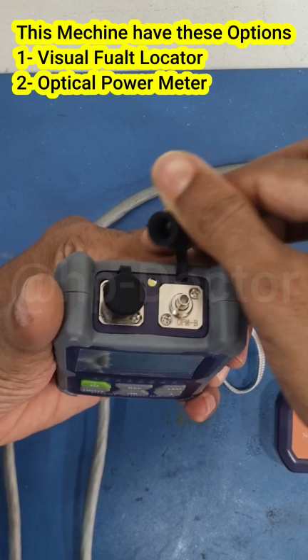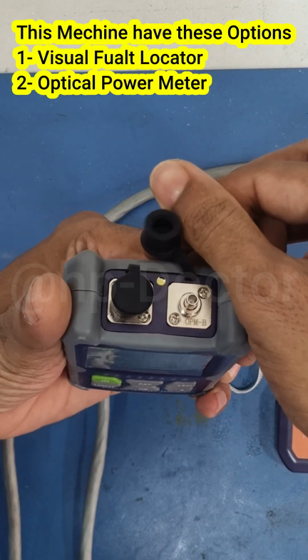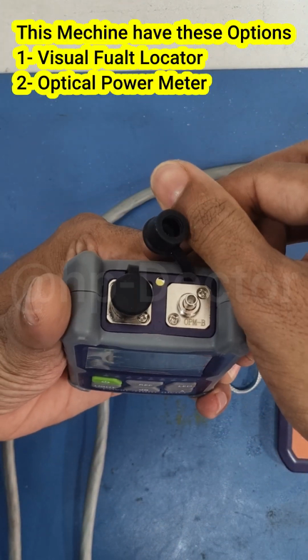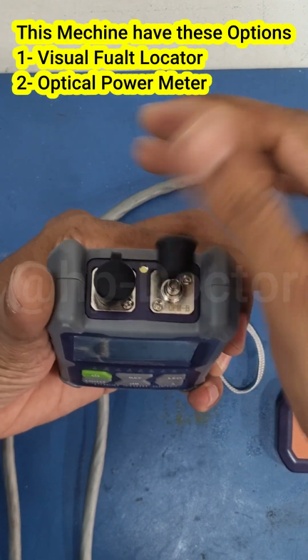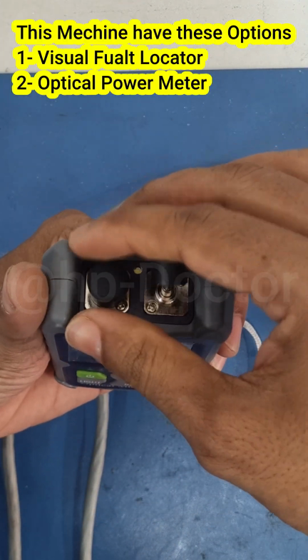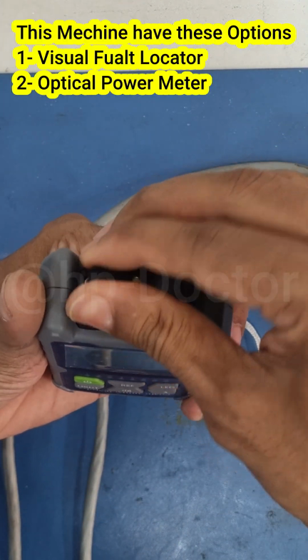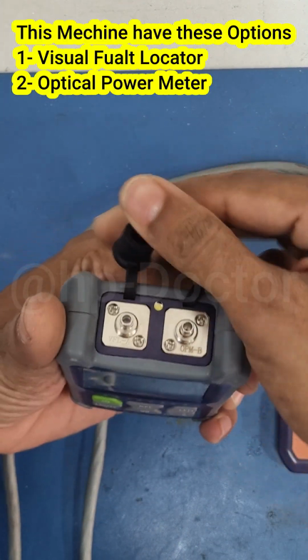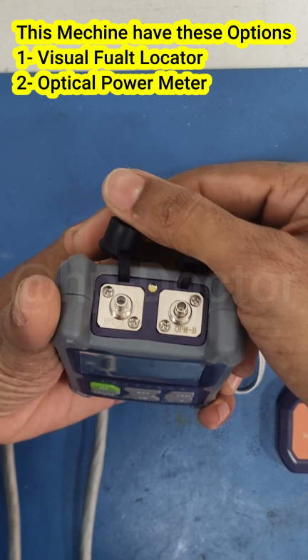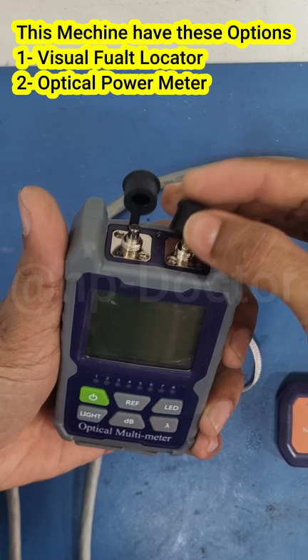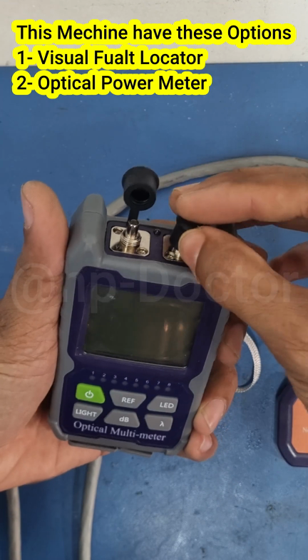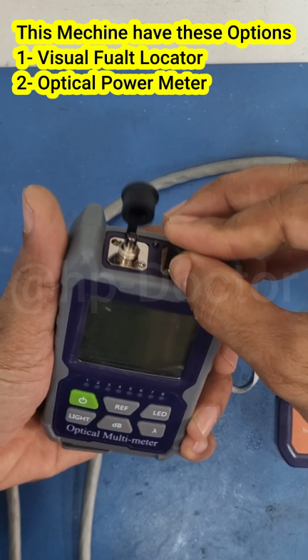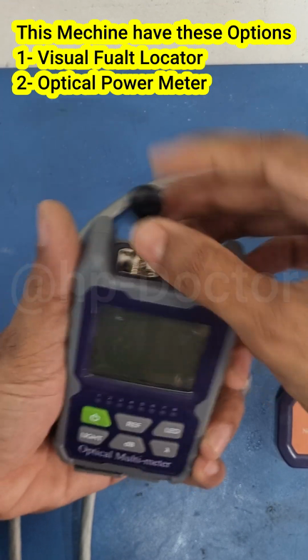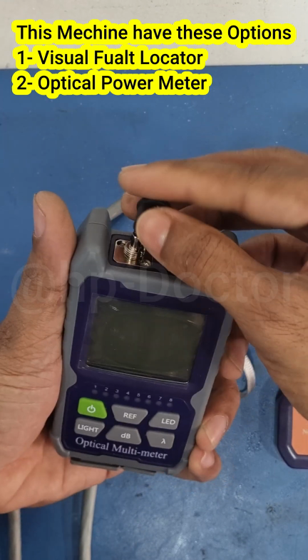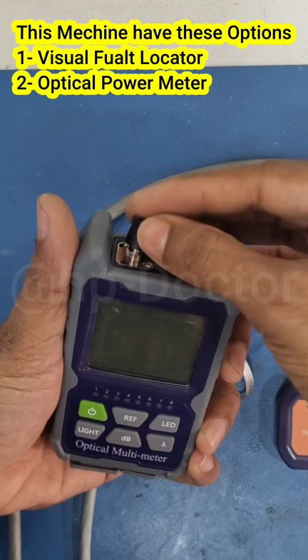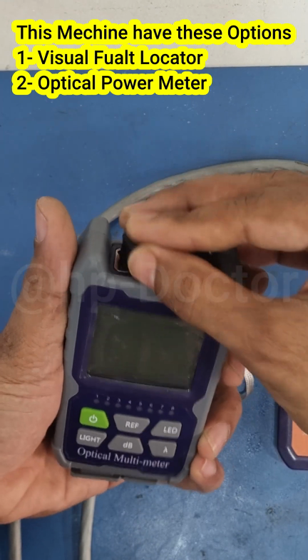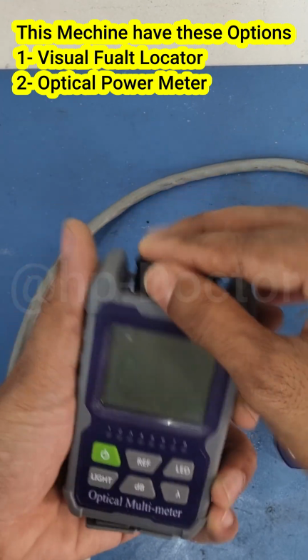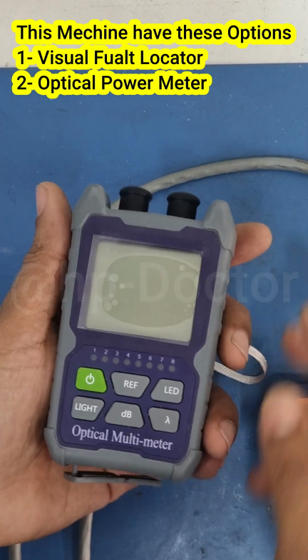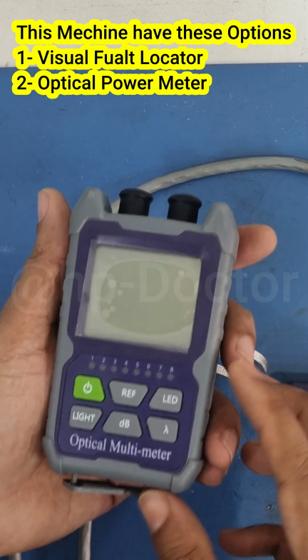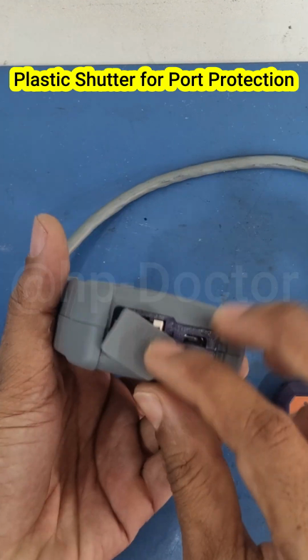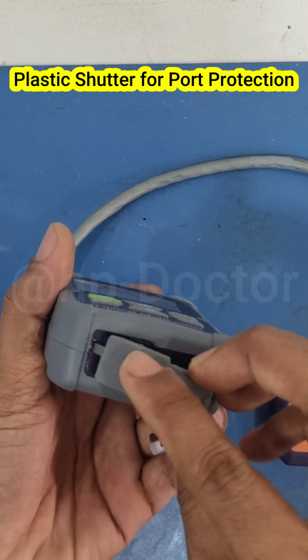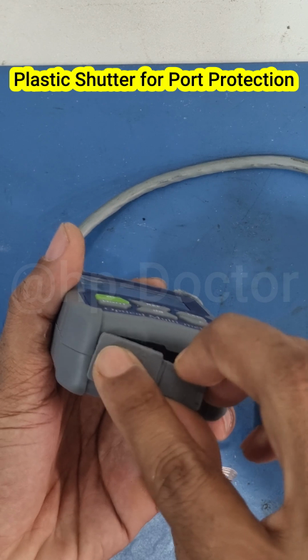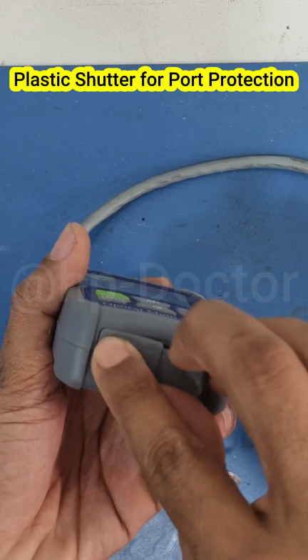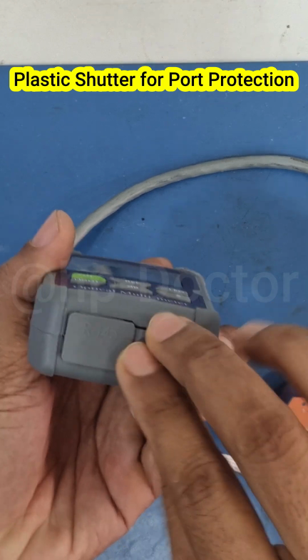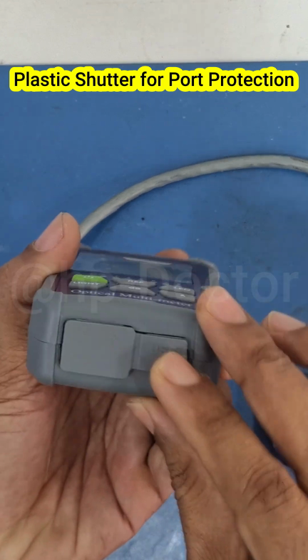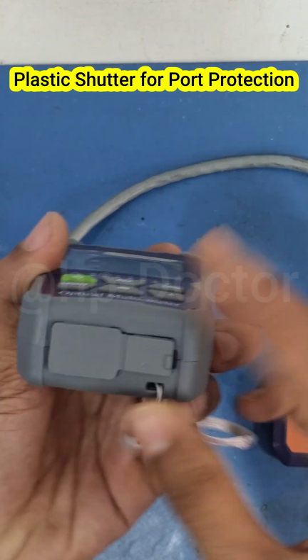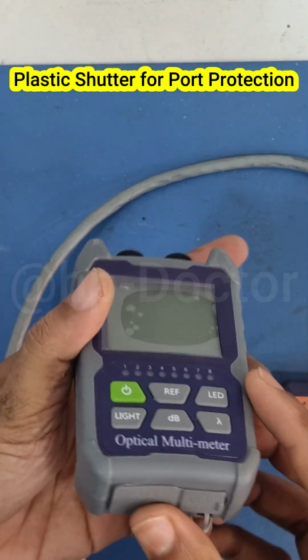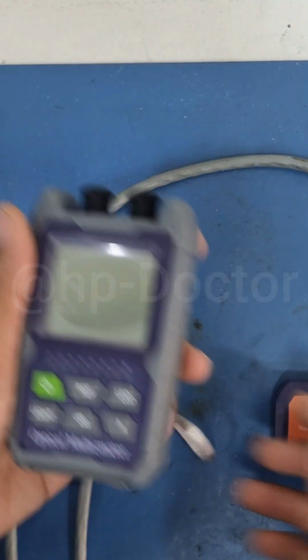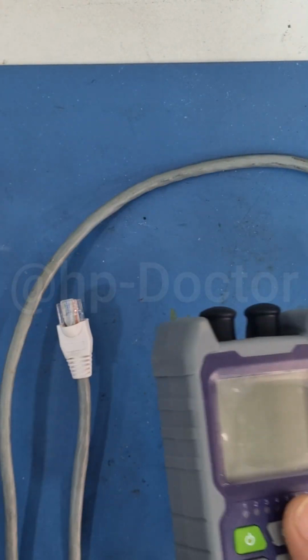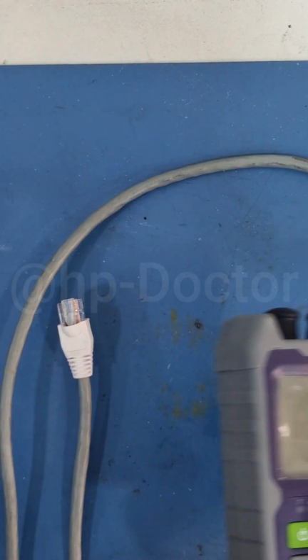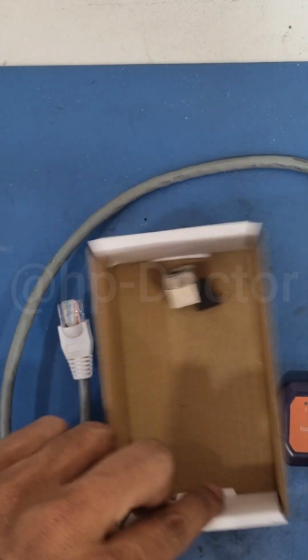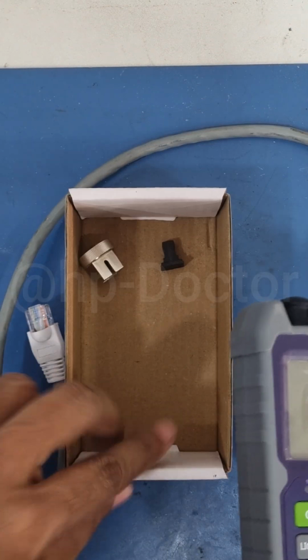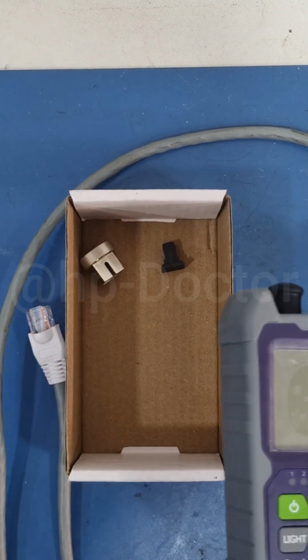The machine also has two additional options: a visual fault locator and an optical power meter. This tool can be very useful for optical network engineers. The plastic shutter is used to protect from dust and liquid spillage damage.